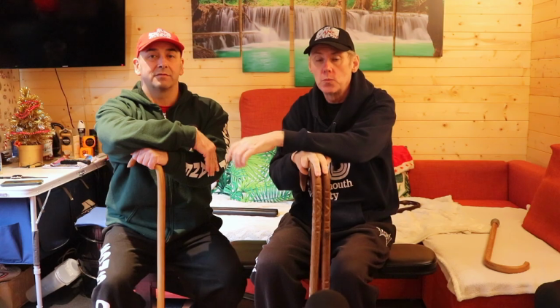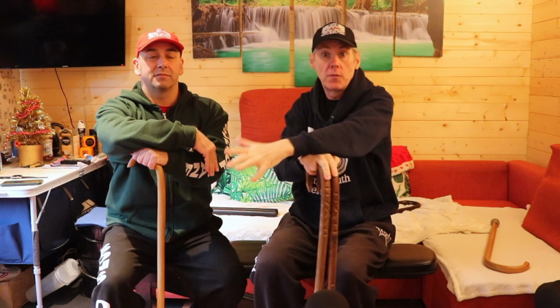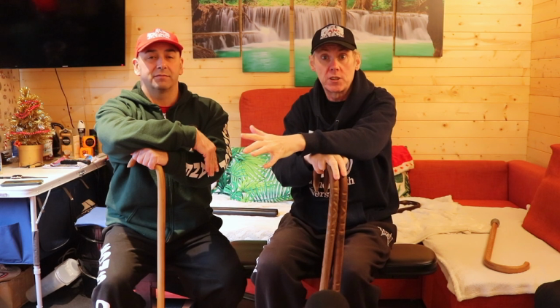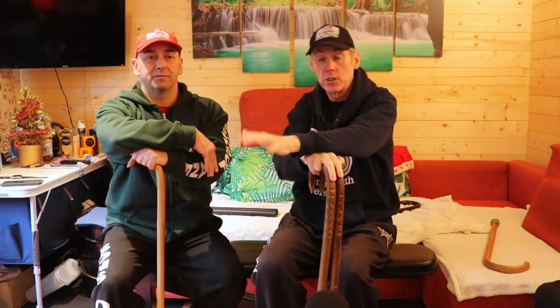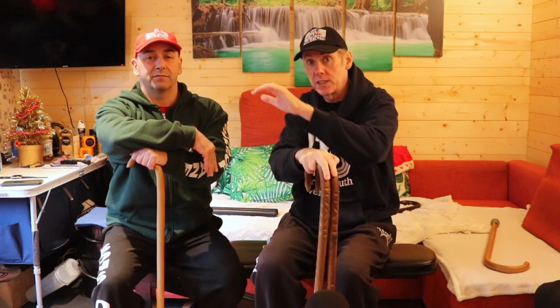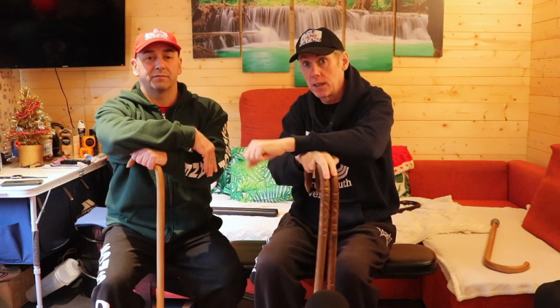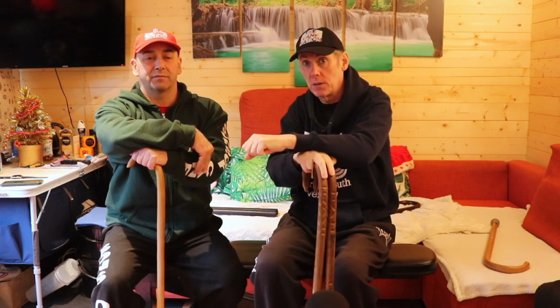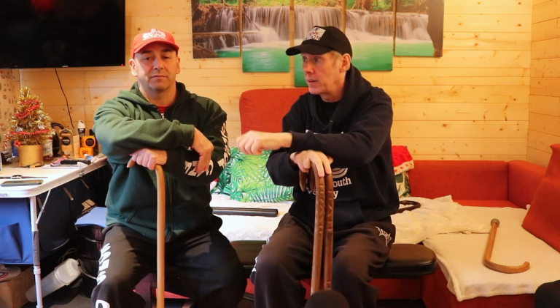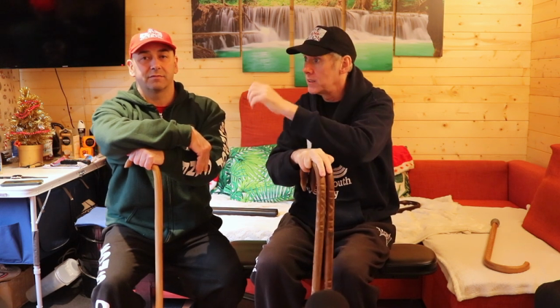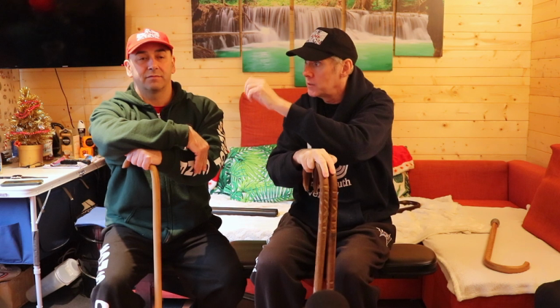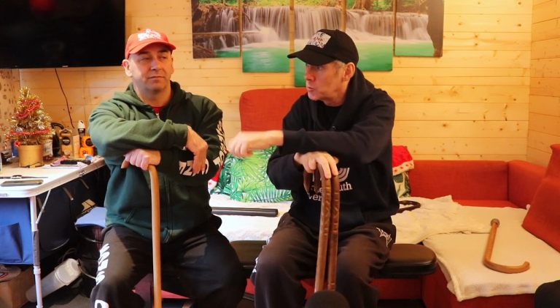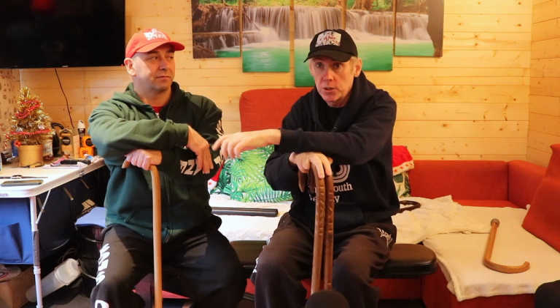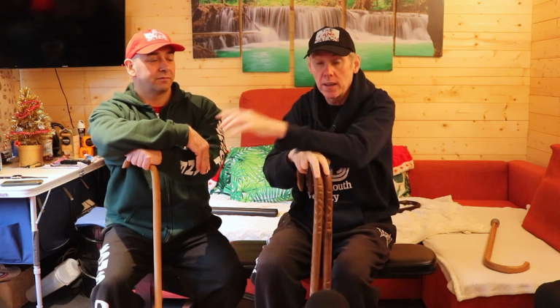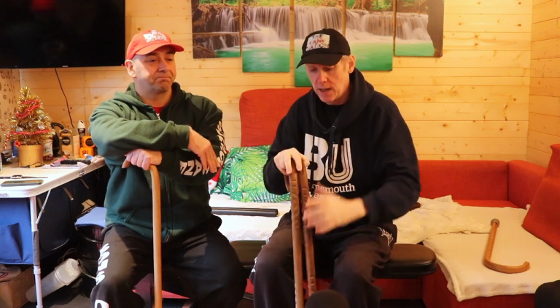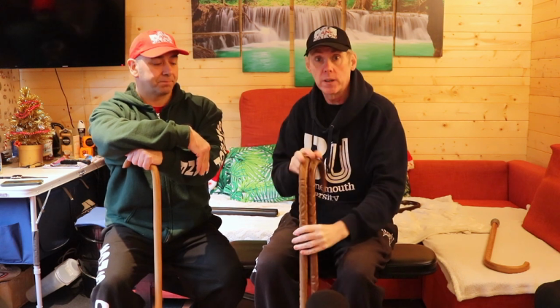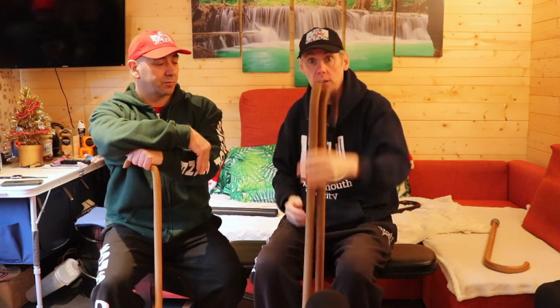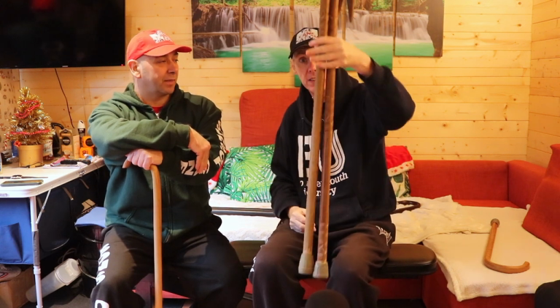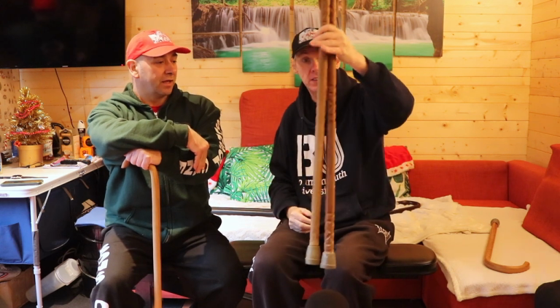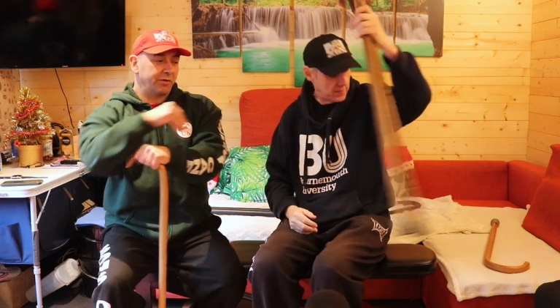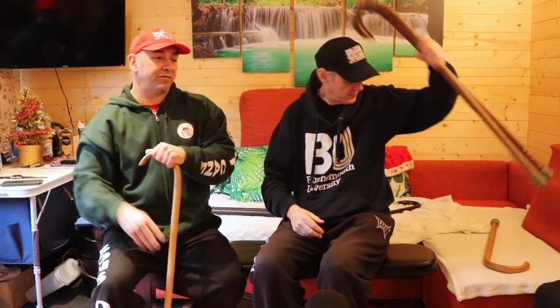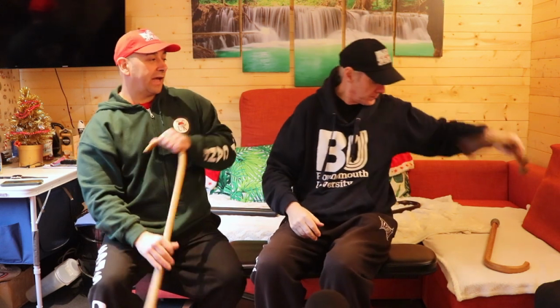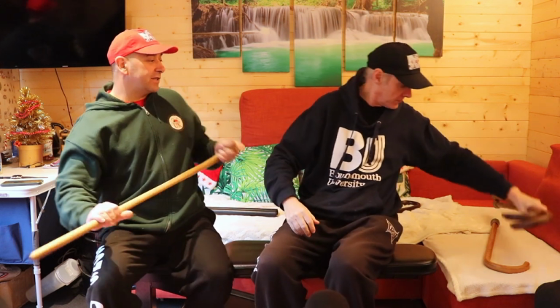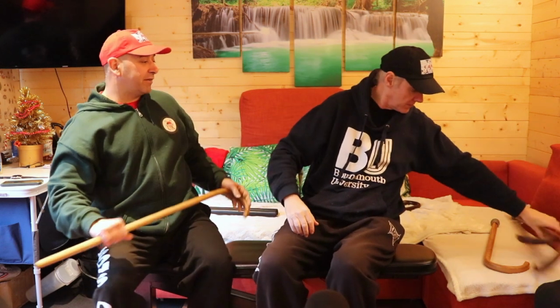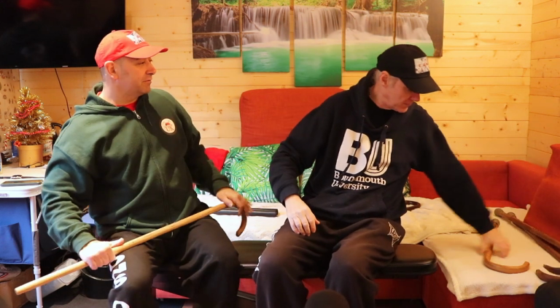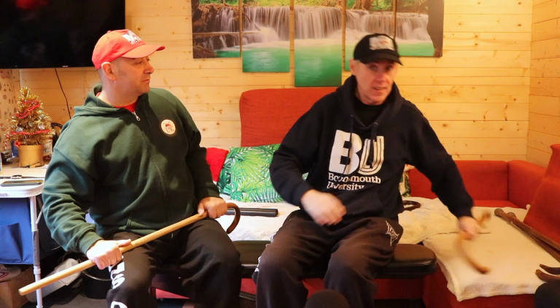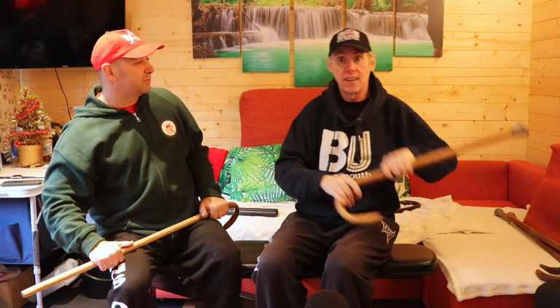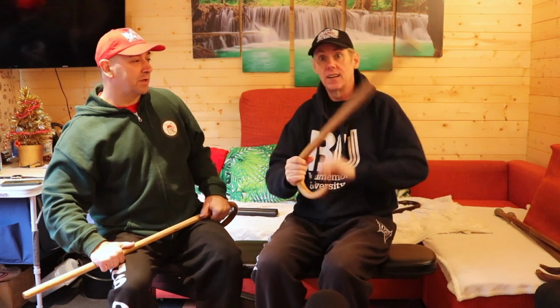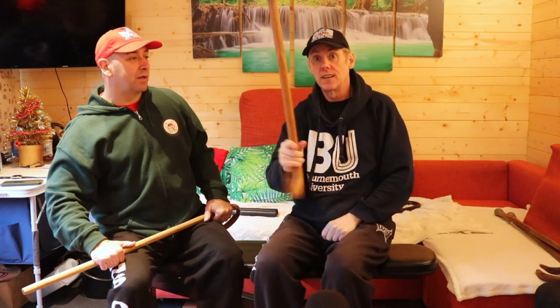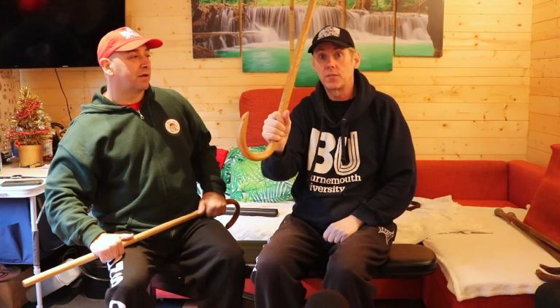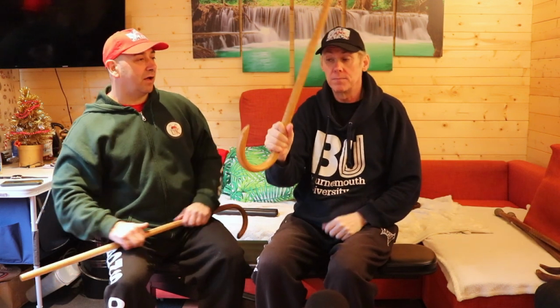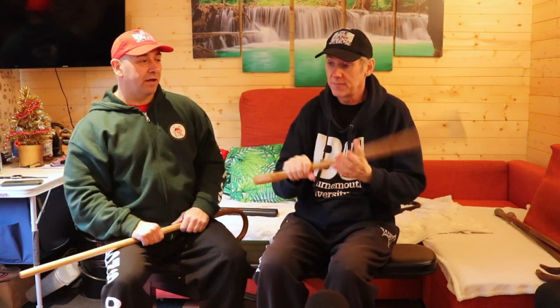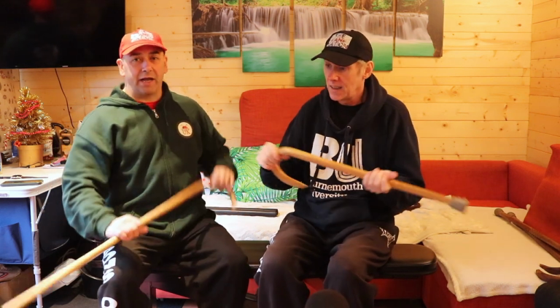Right, before we start I'm going to show you the technique behind the things, the reason why we're doing it, and we're going to get rid of these things. So Kev, two canes. Kev has a half cane.